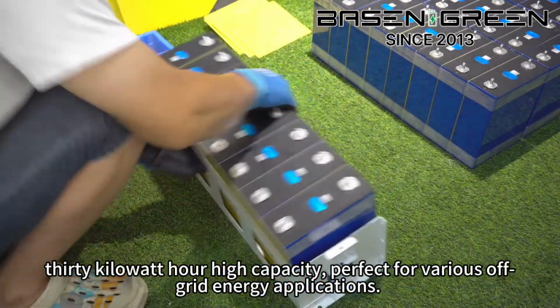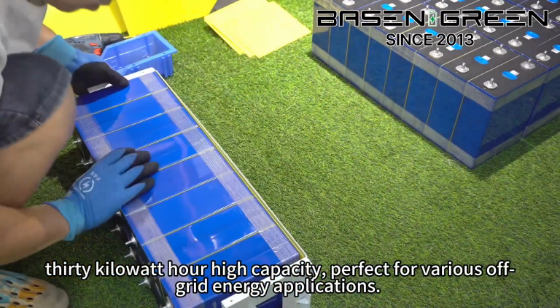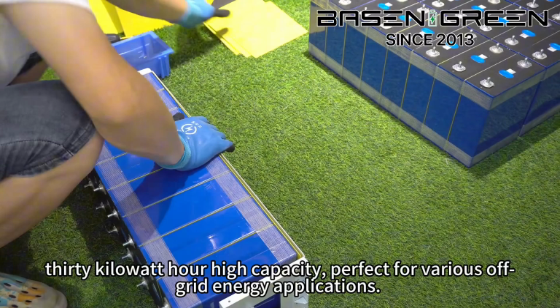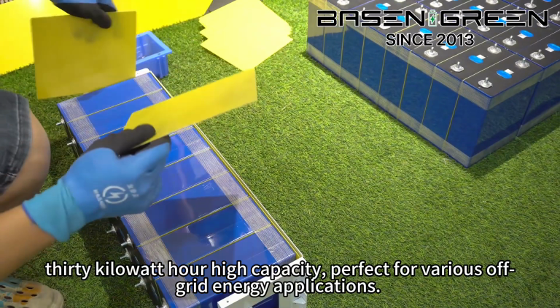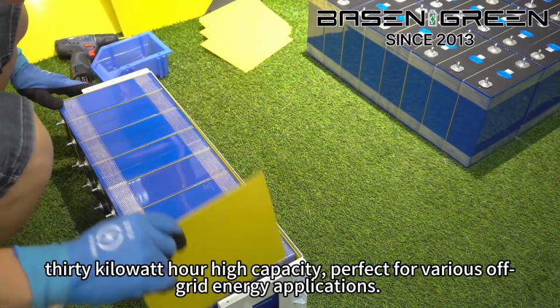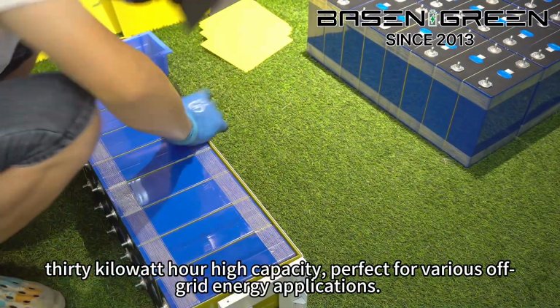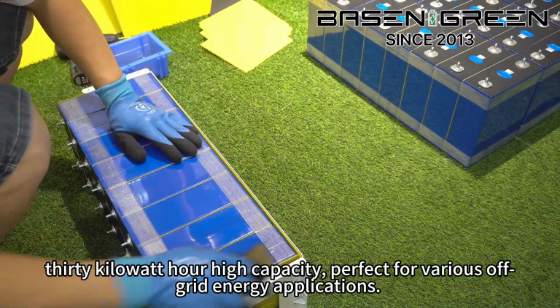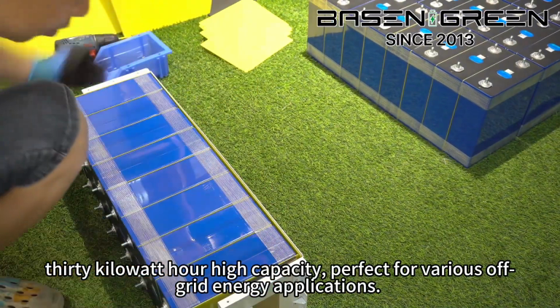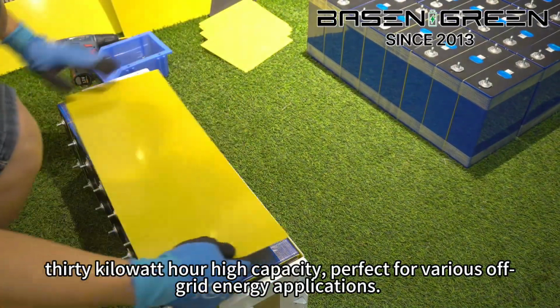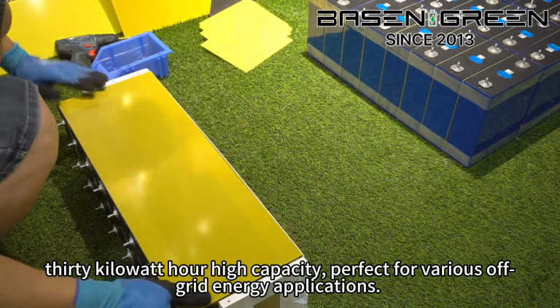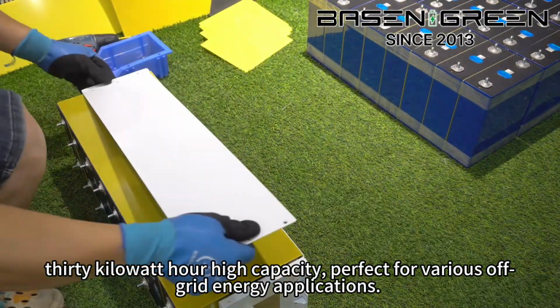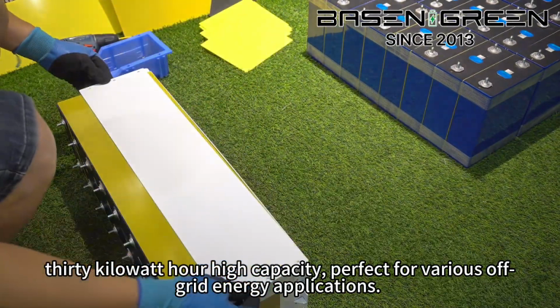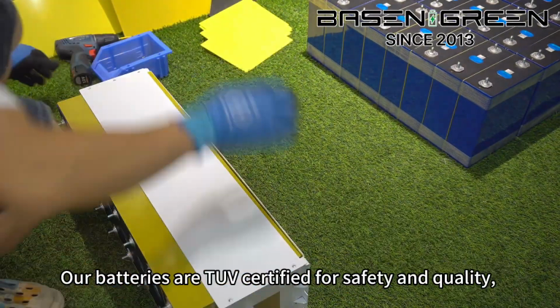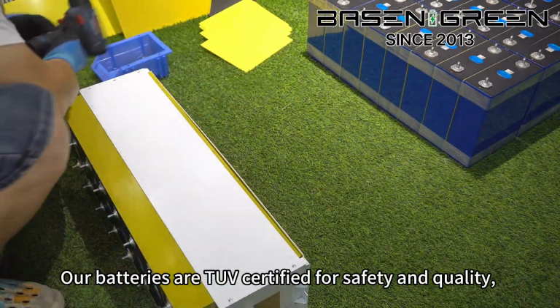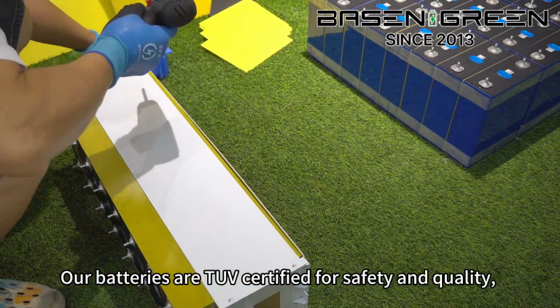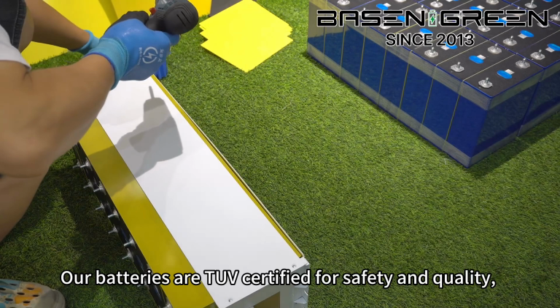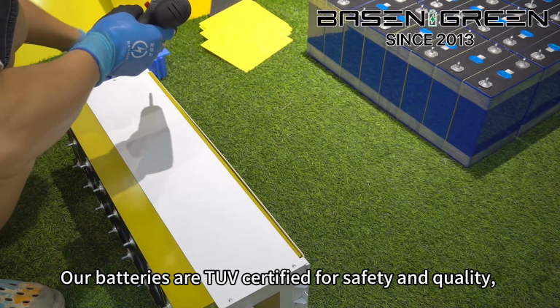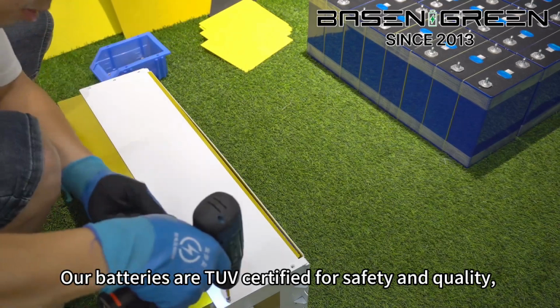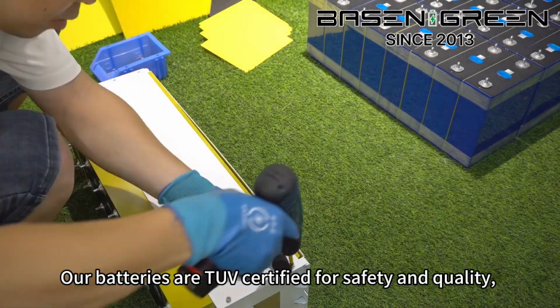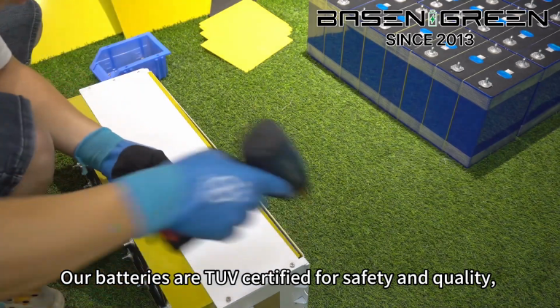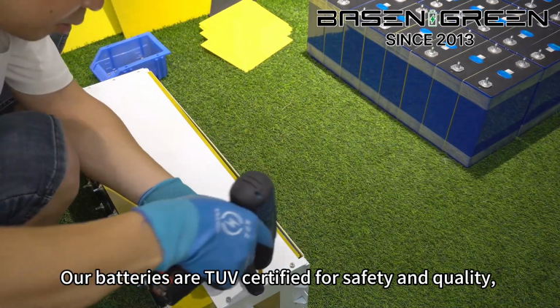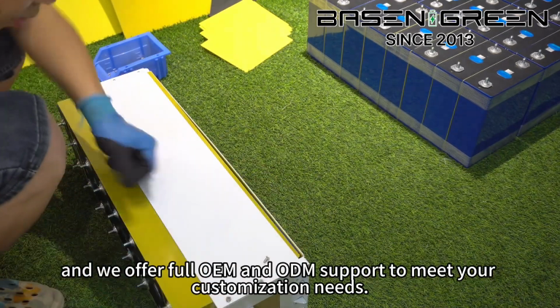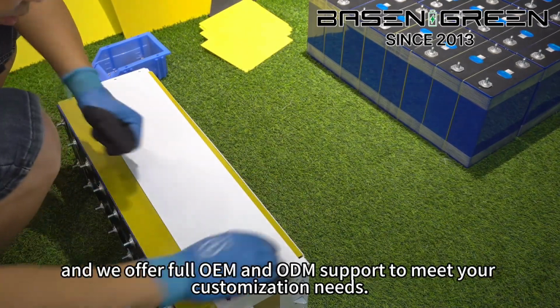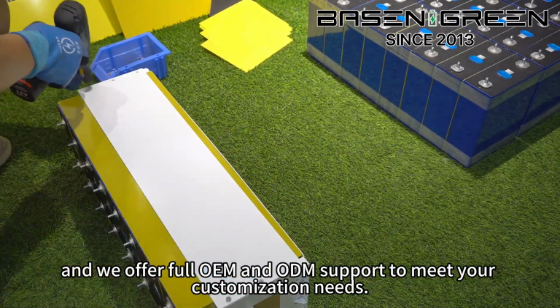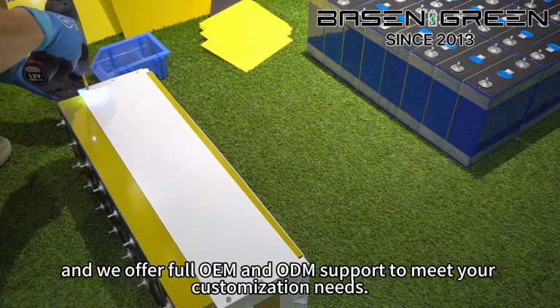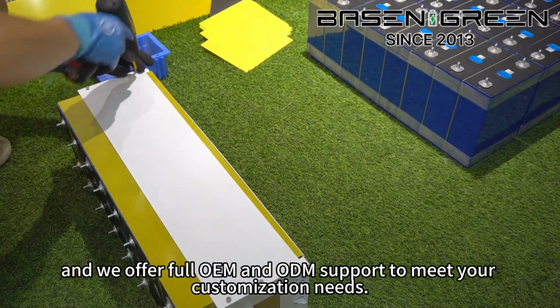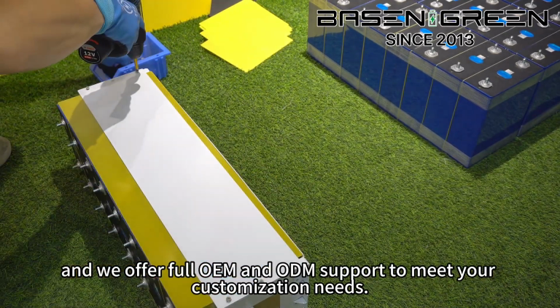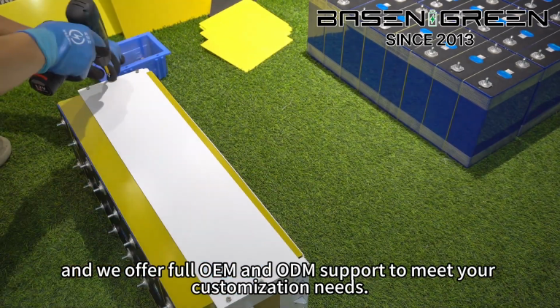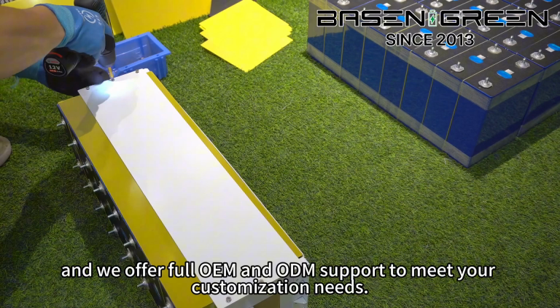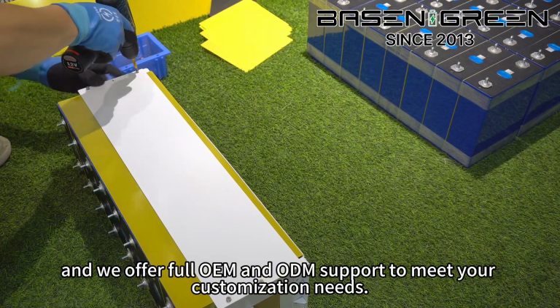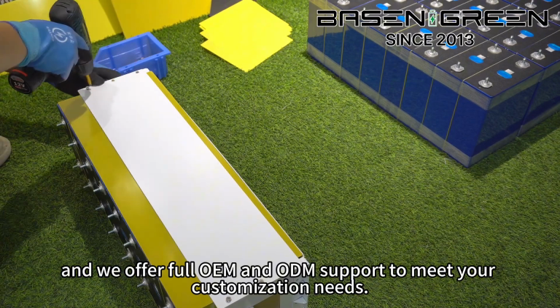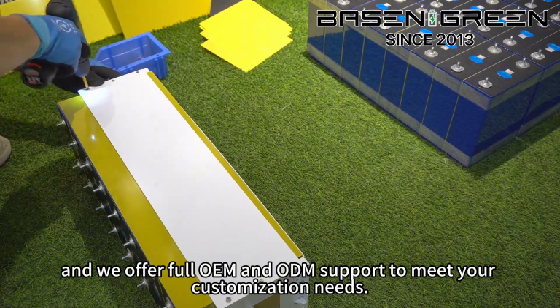30kWh, High Capacity — perfect for various off-grid energy applications. Our batteries are TUV certified for safety and quality, and we offer full OEM and ODM support to meet your customization needs.